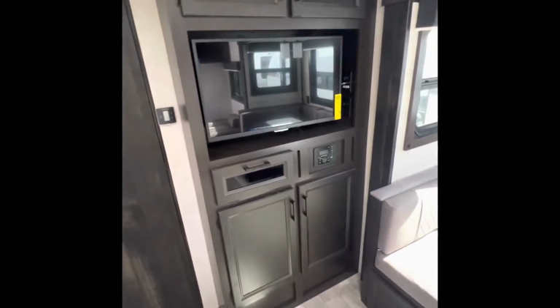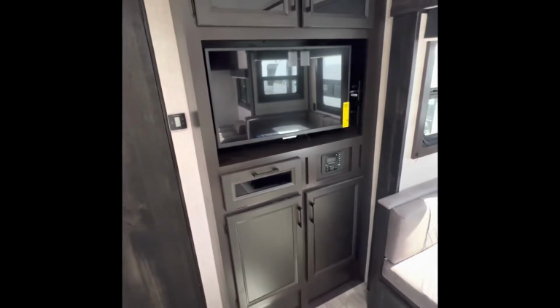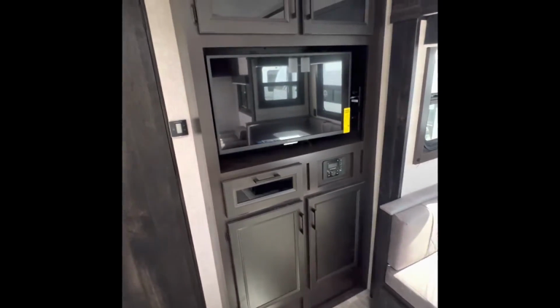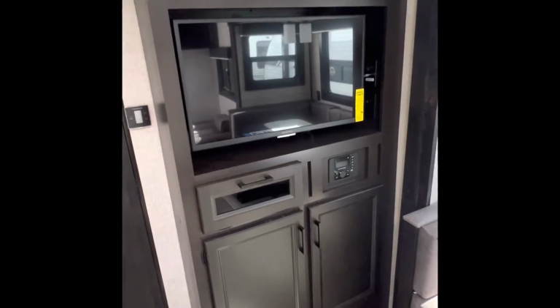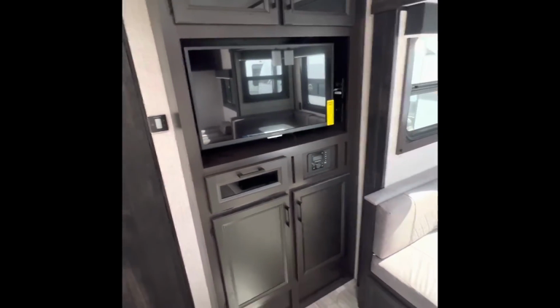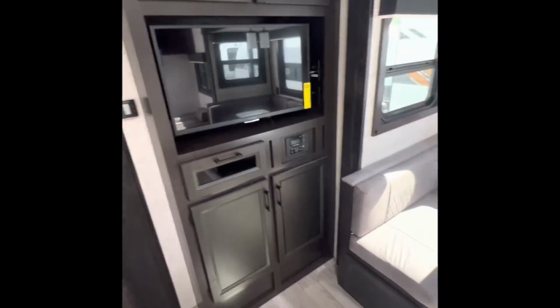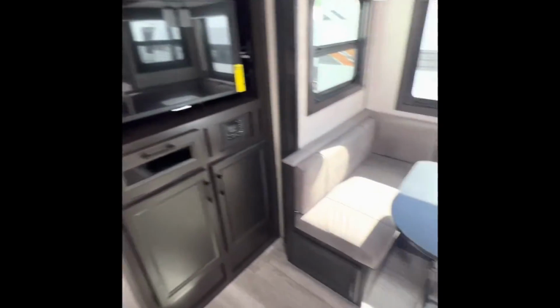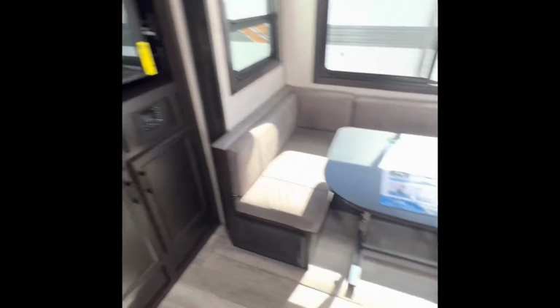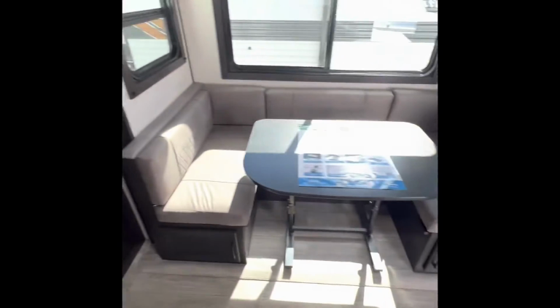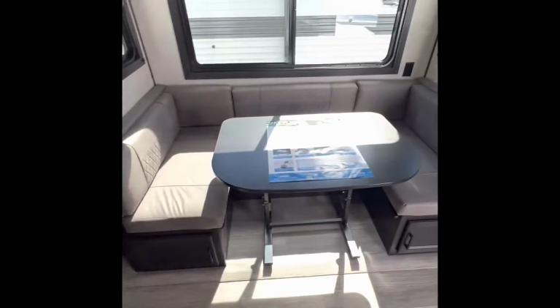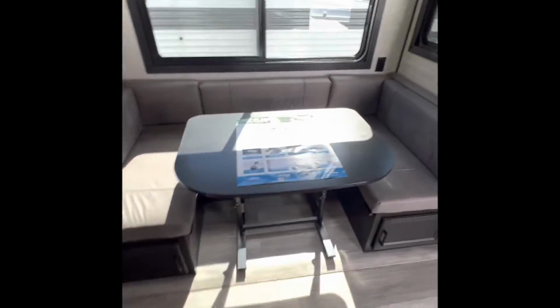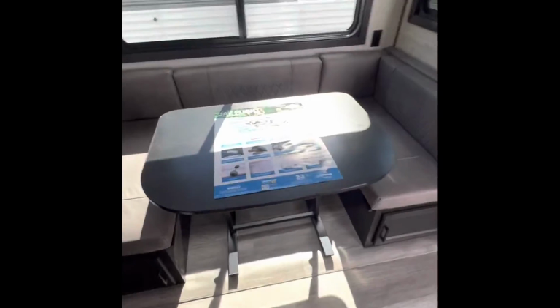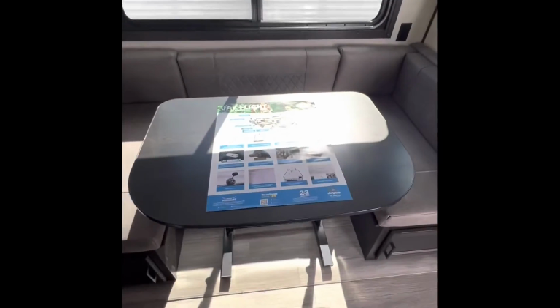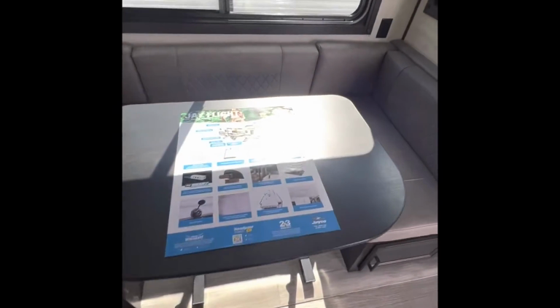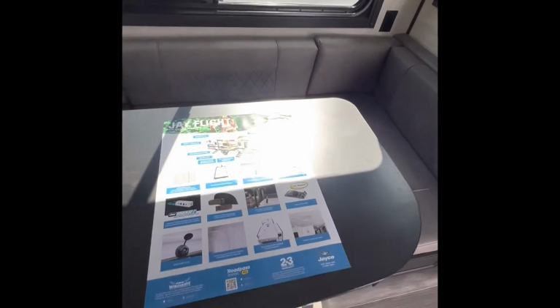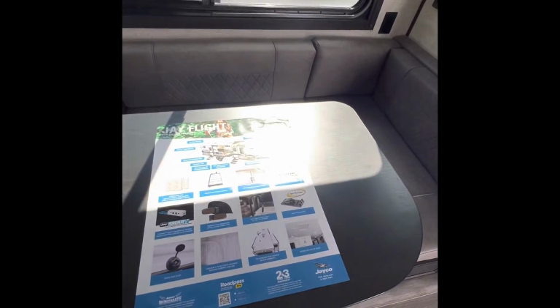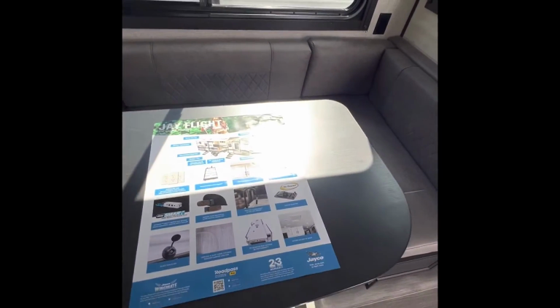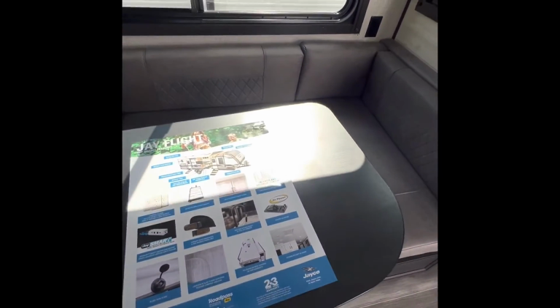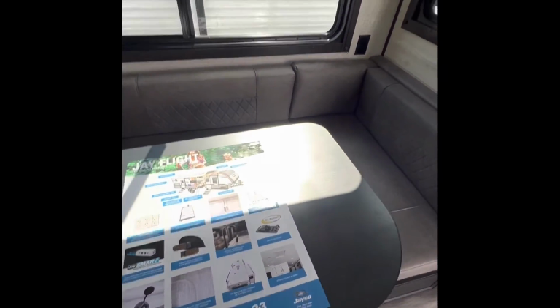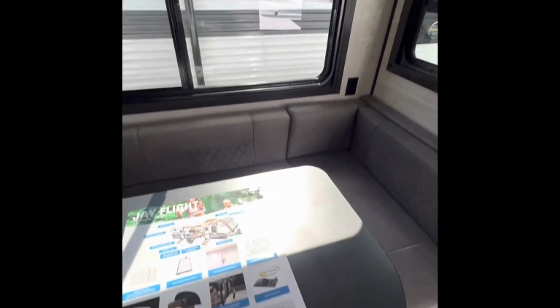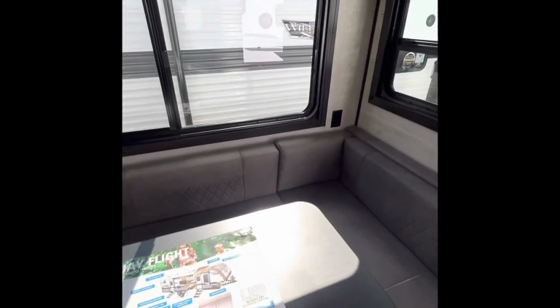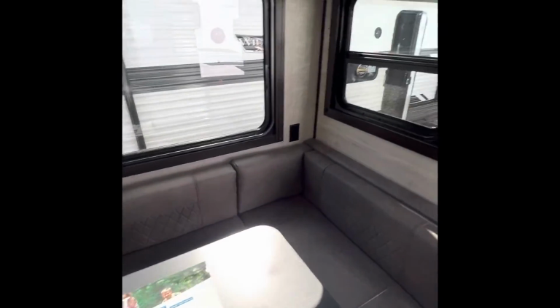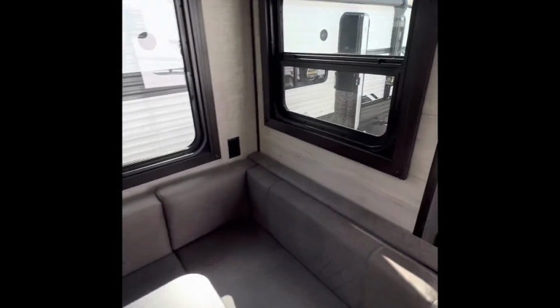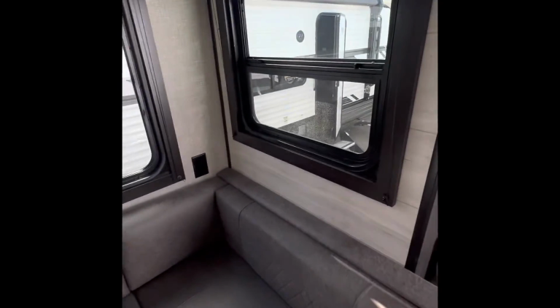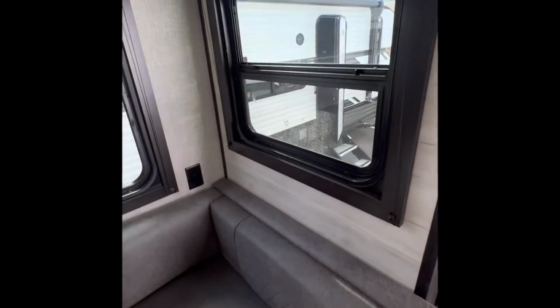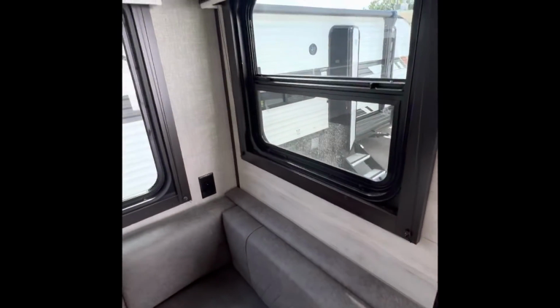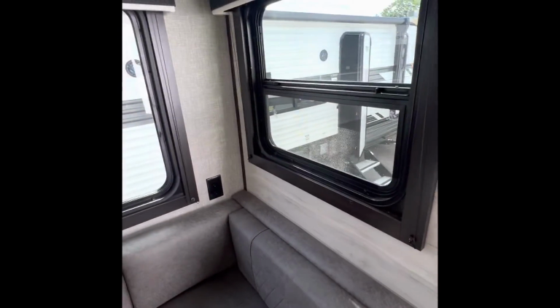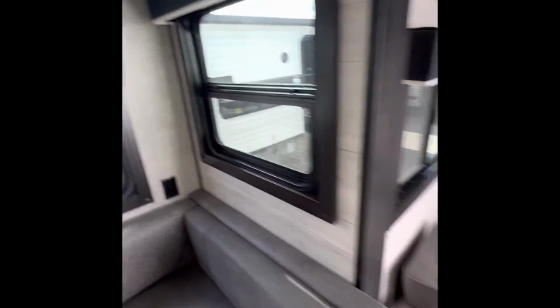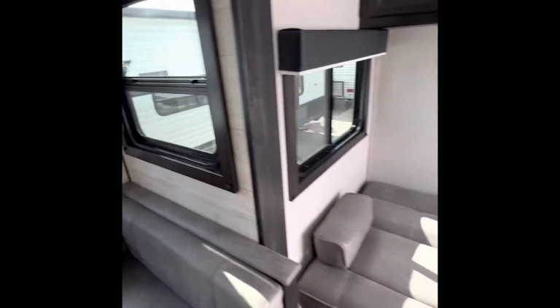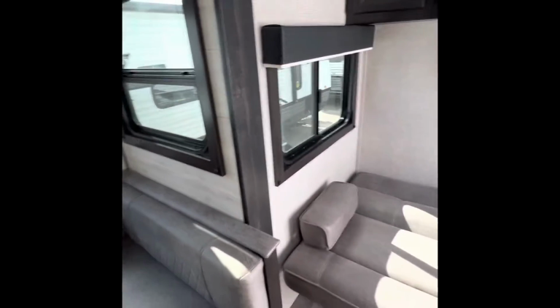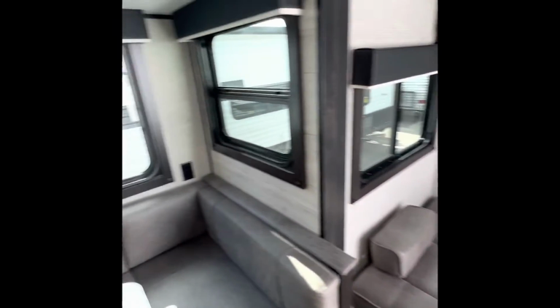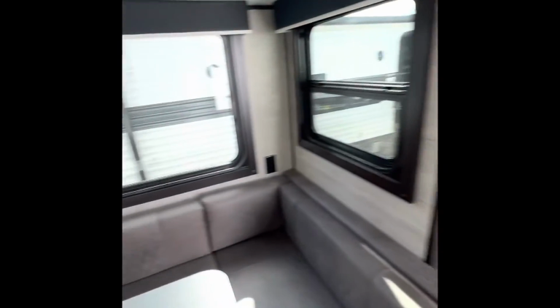TV comes standard through Pete's RV Center. U-shaped dinette with freestanding table that's adjustable and collapses down into a bed. All the tinted windows that you're seeing in this Jayco do open.